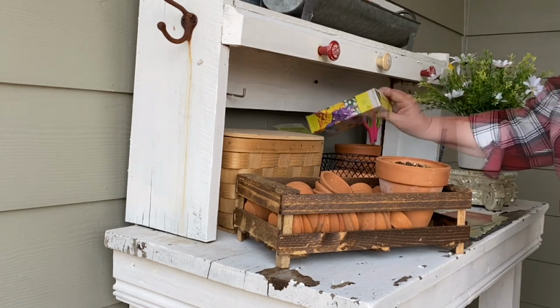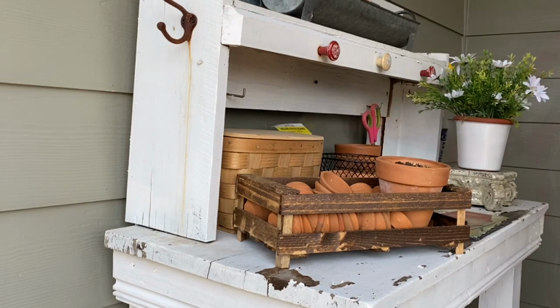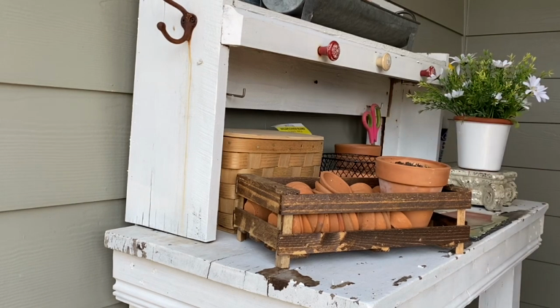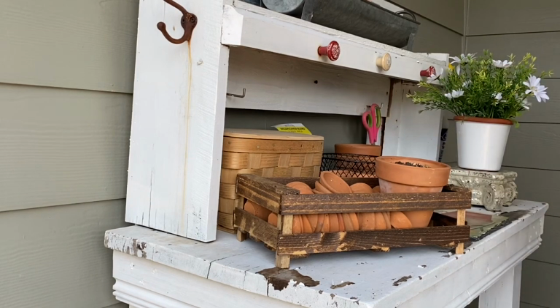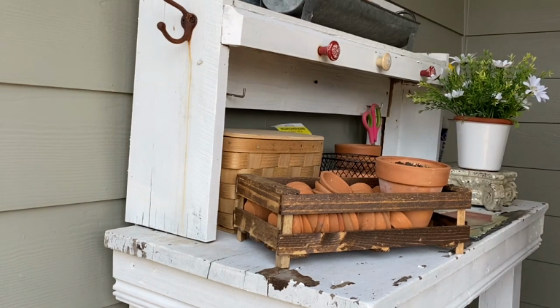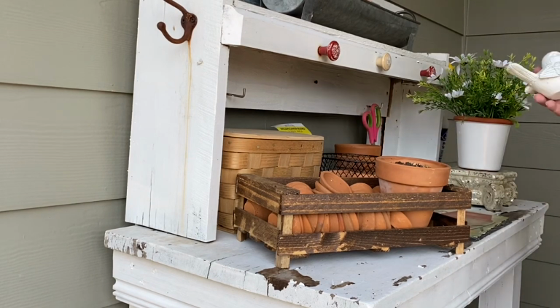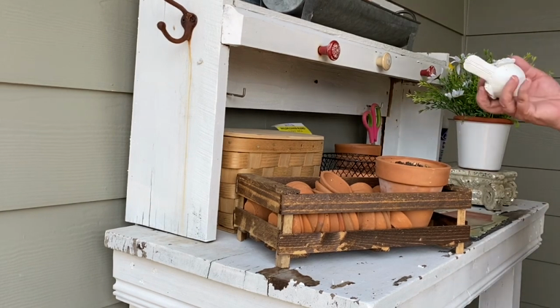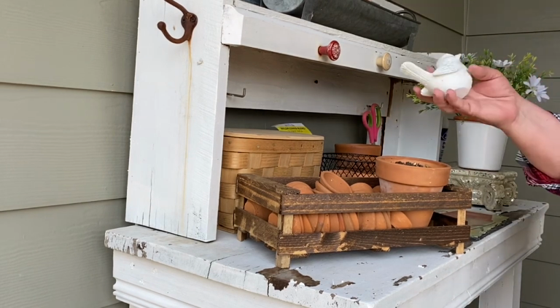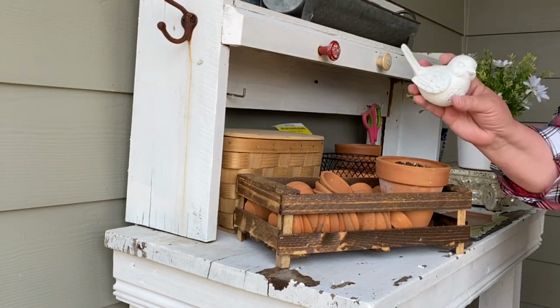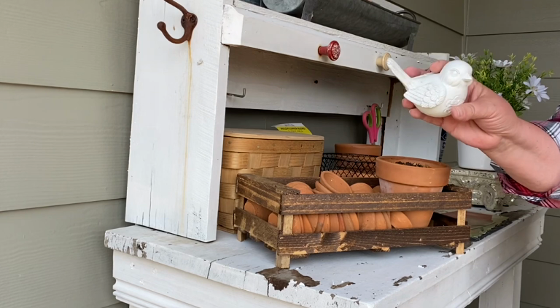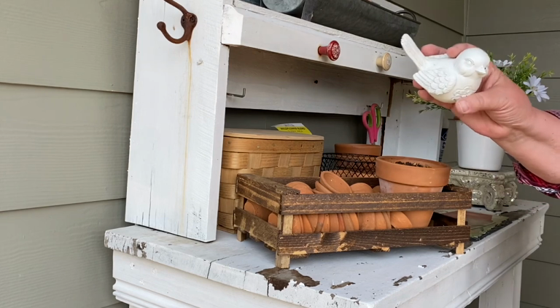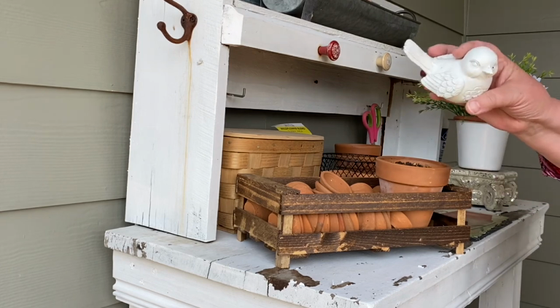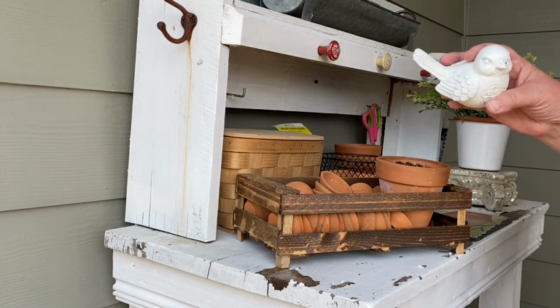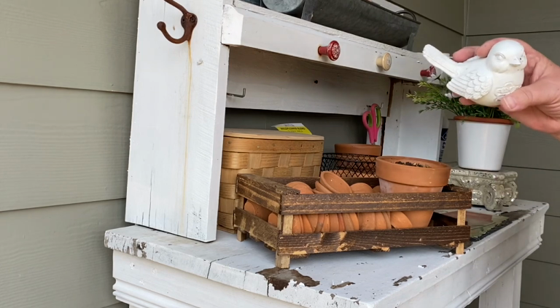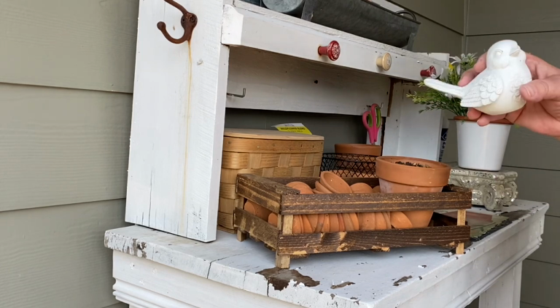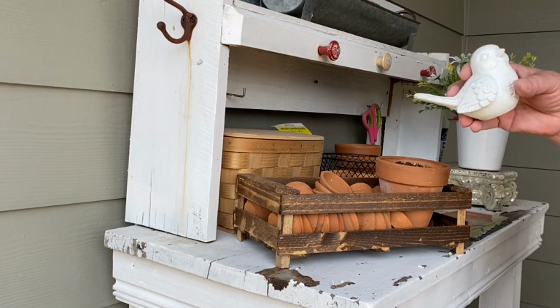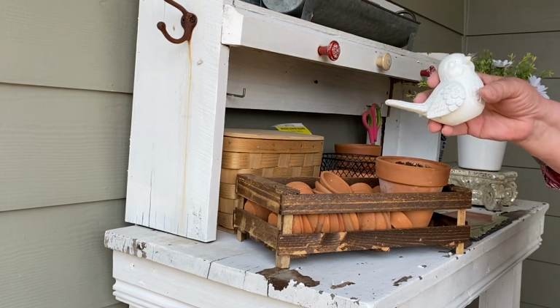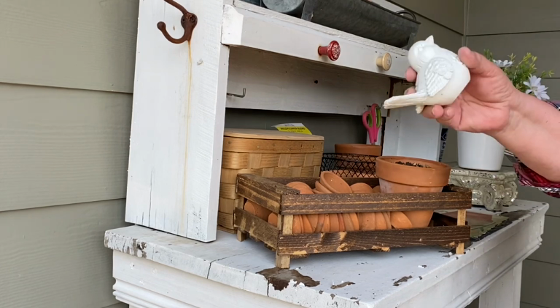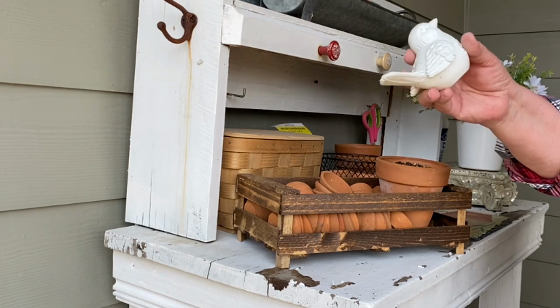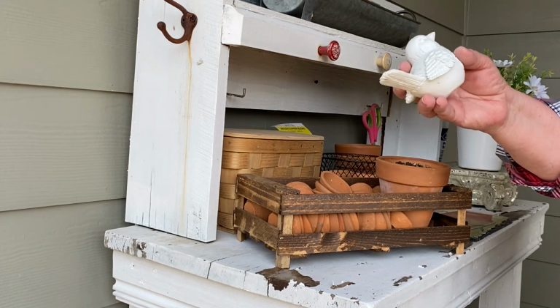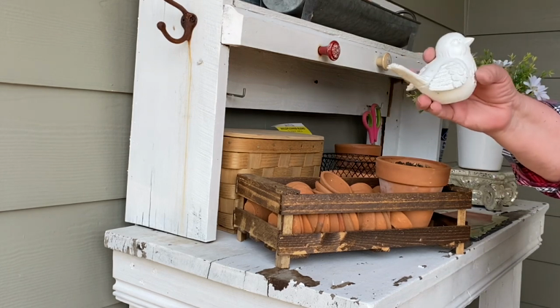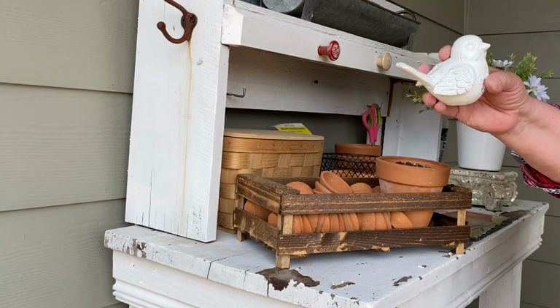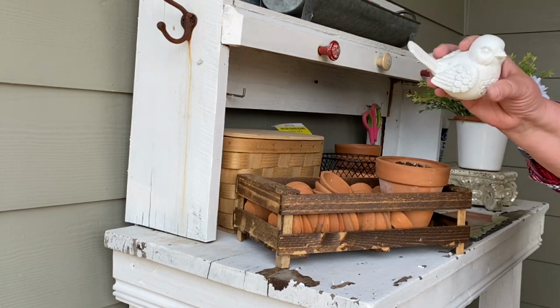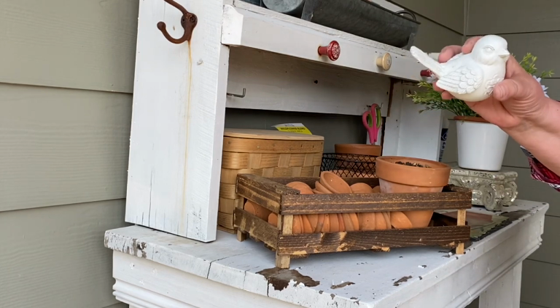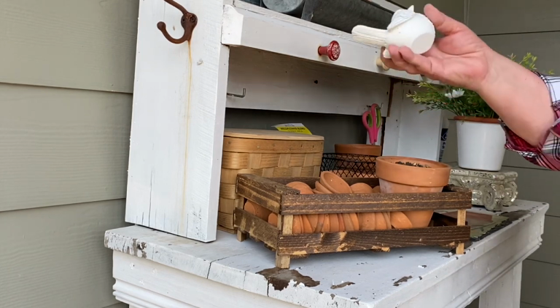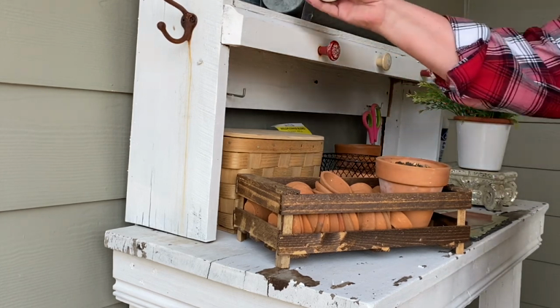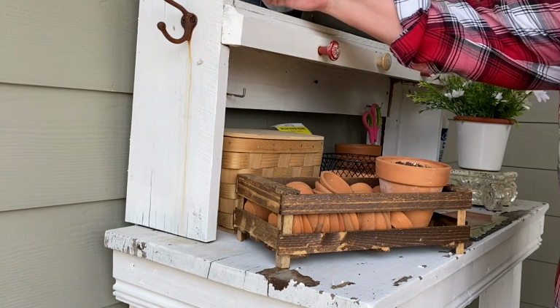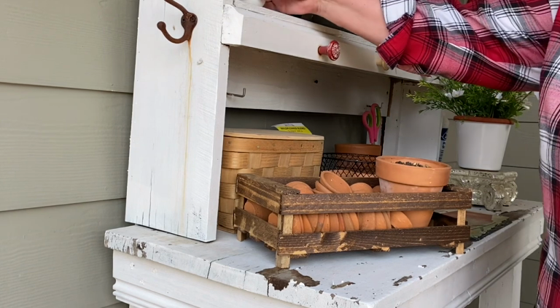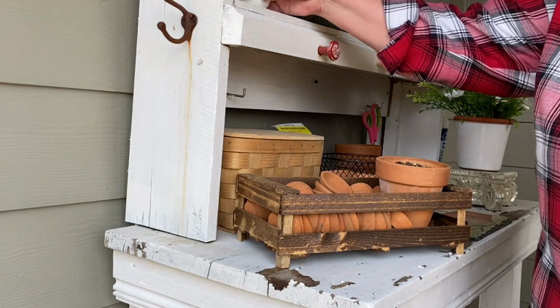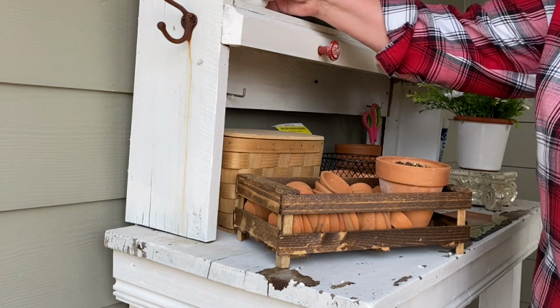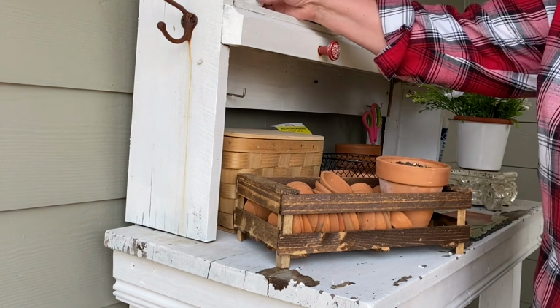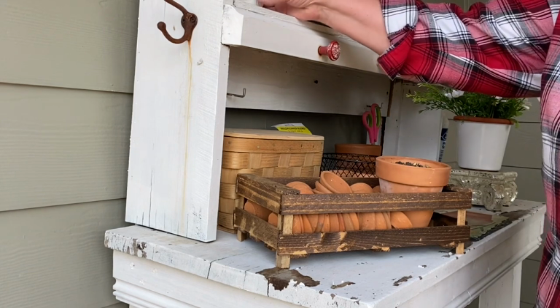One other little thing I have is a little bird that came from Hobby Lobby years ago, and I'm going to set it up here. I love it.